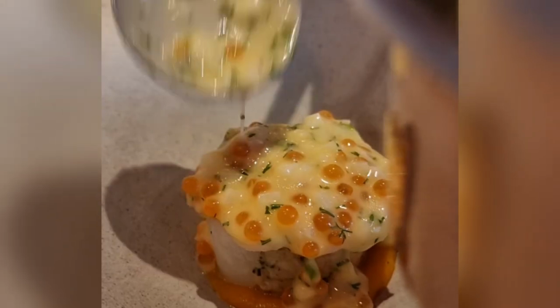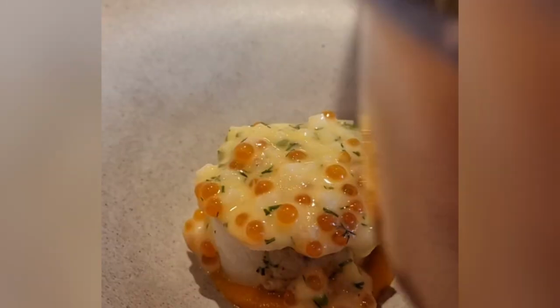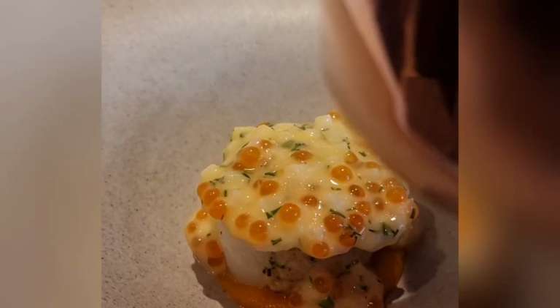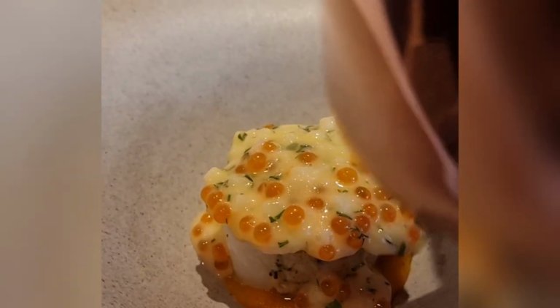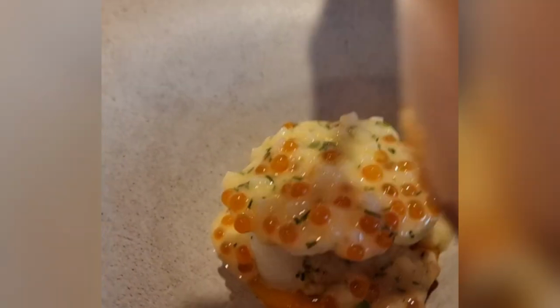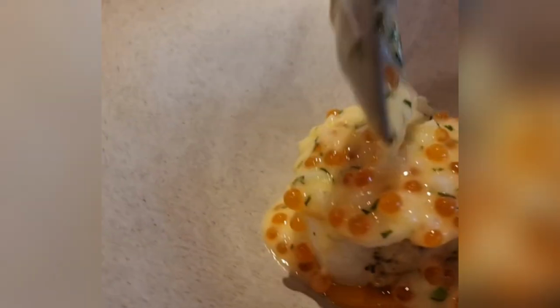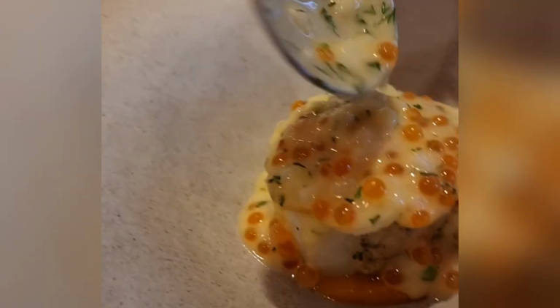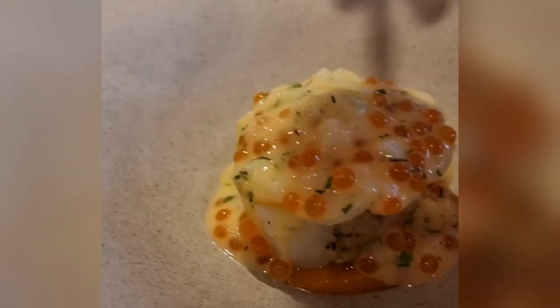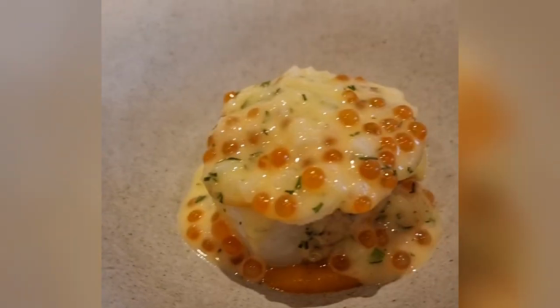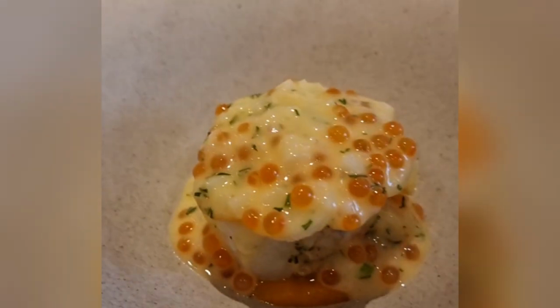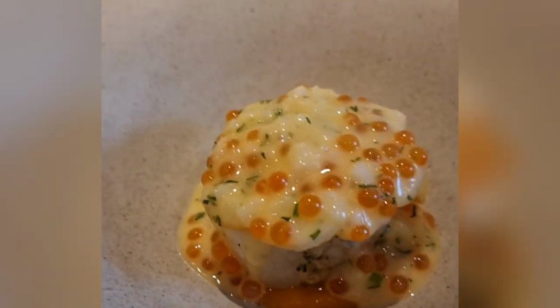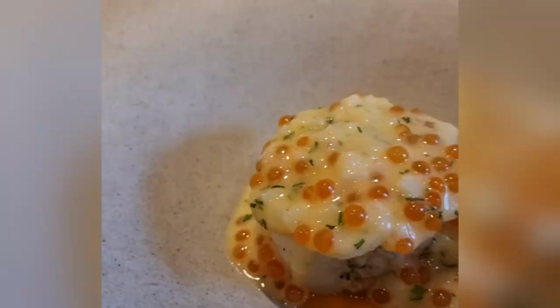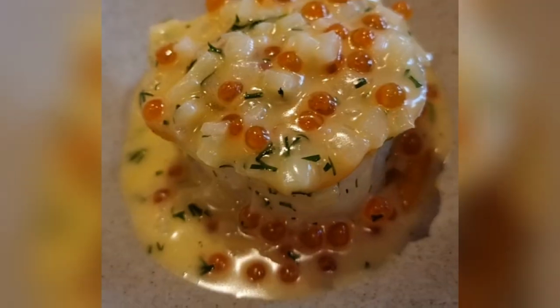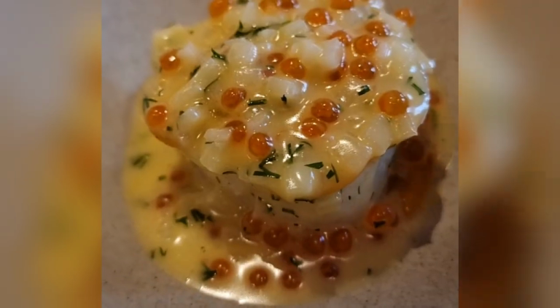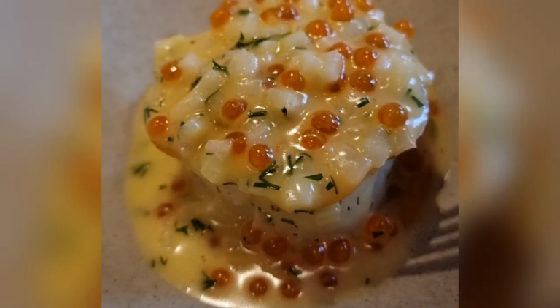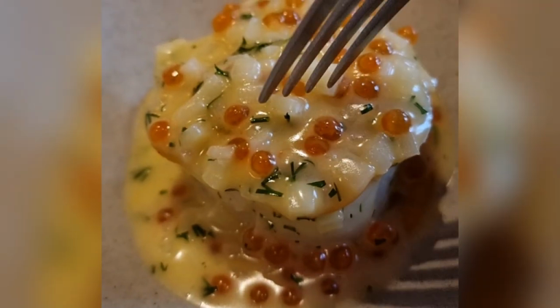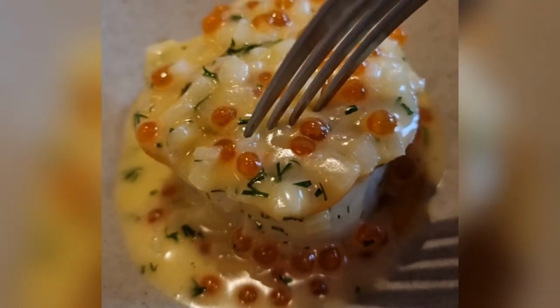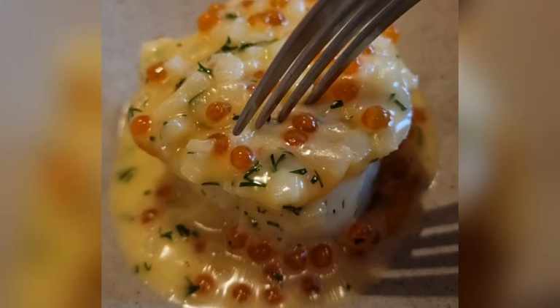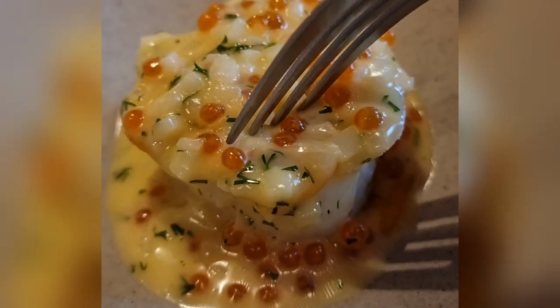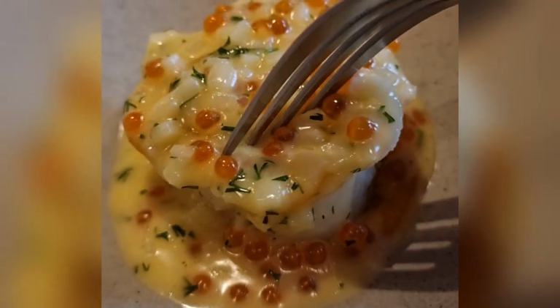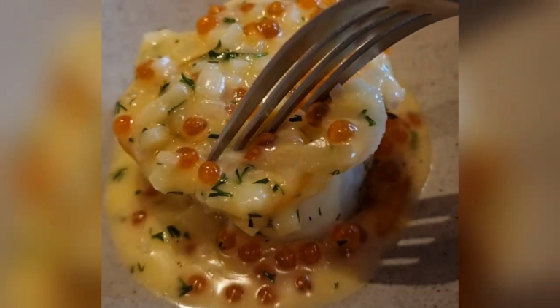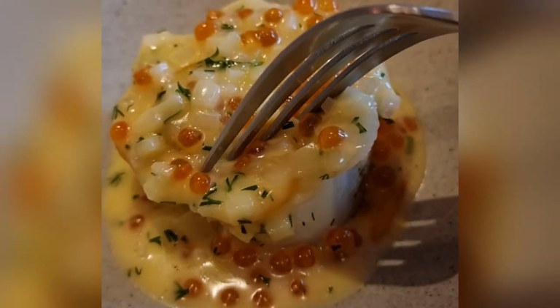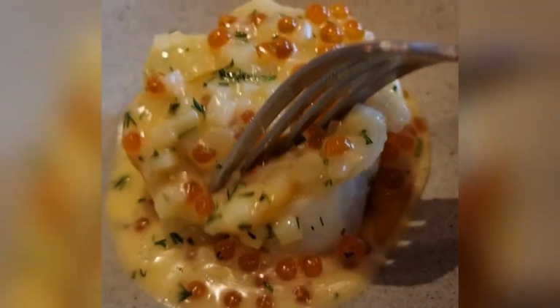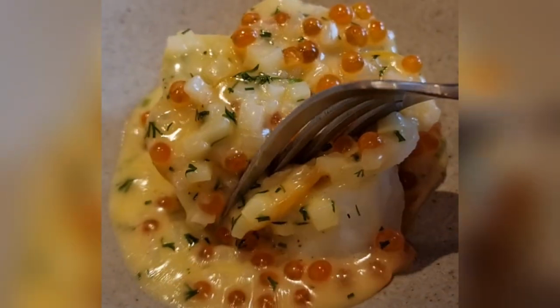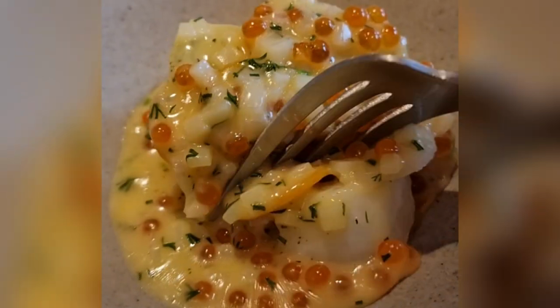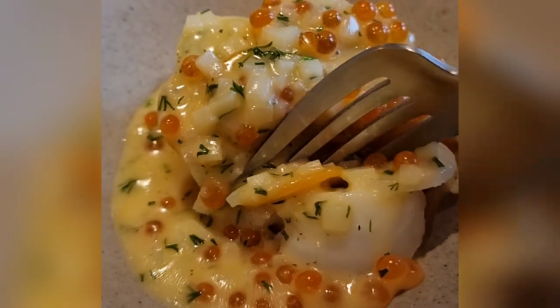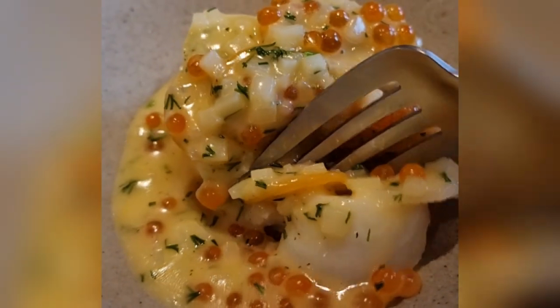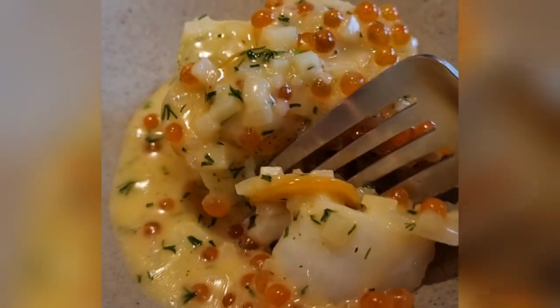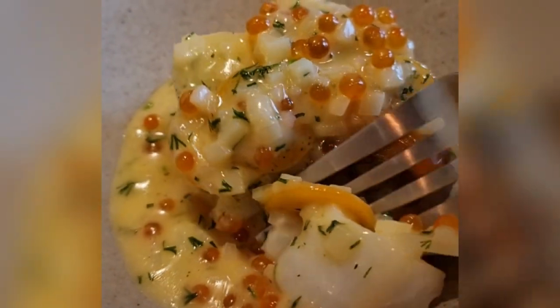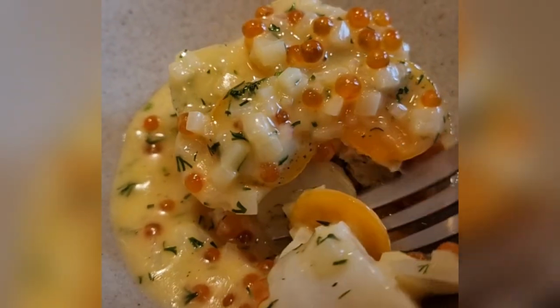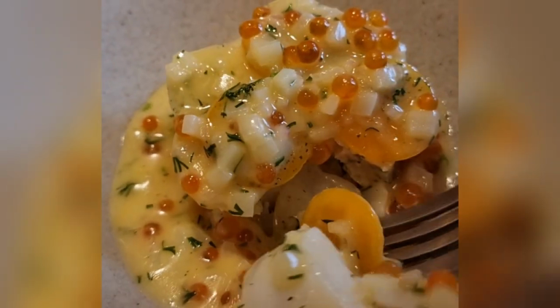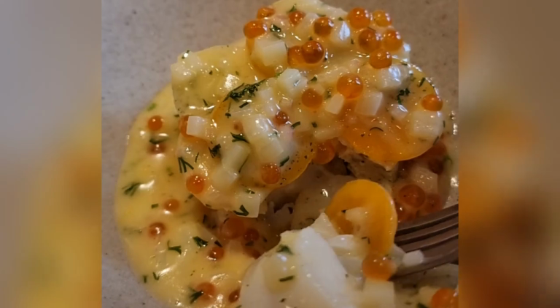This dish reminded me of Cullen's Skink, and every mouthful was rich and comforting, with the perfect balance of smoky, creamy and aromatics.